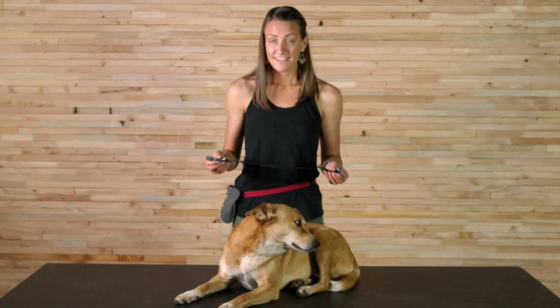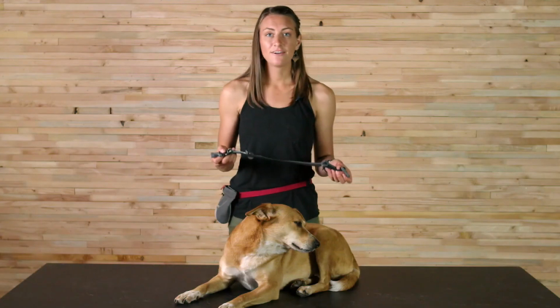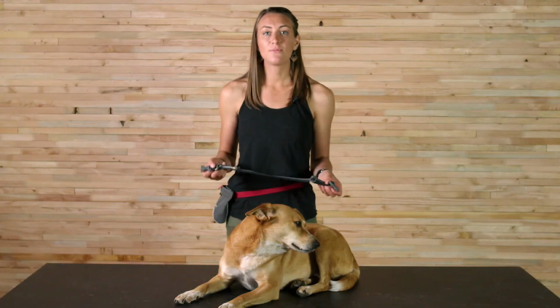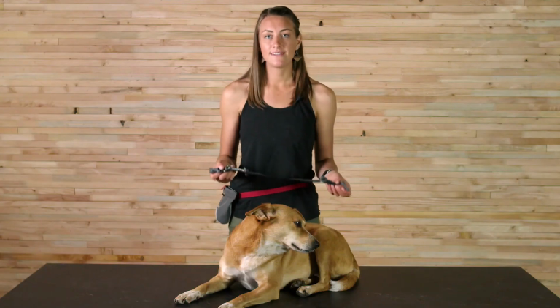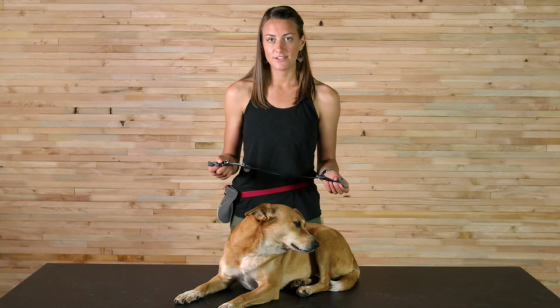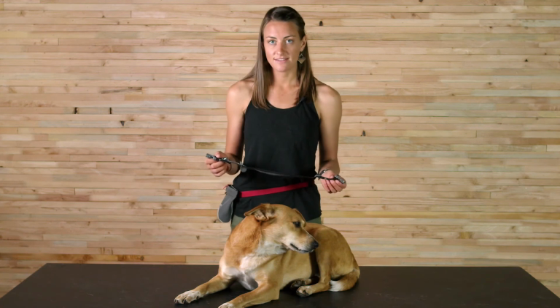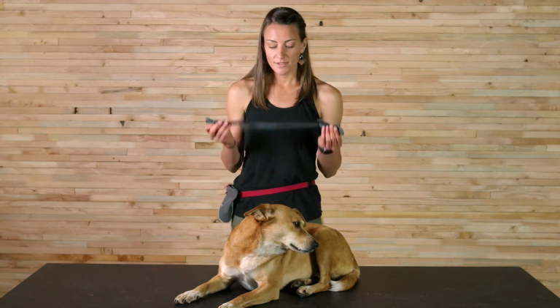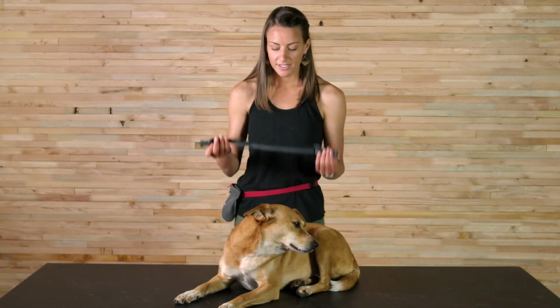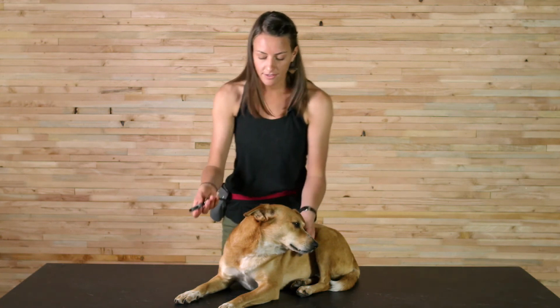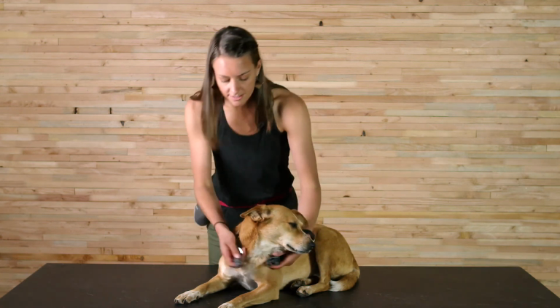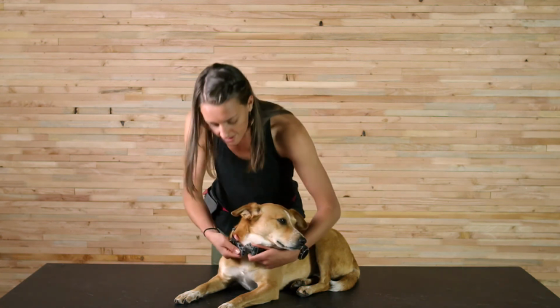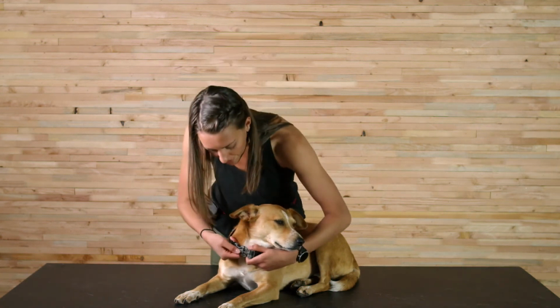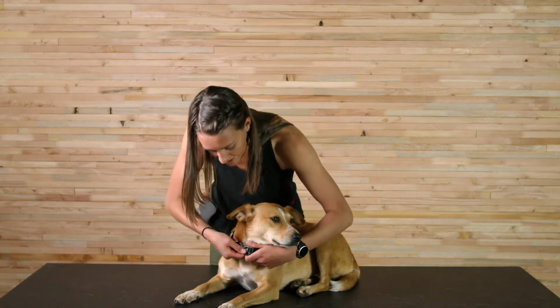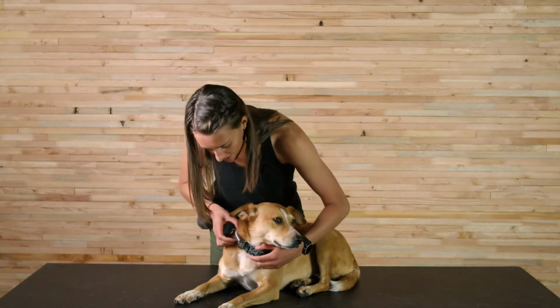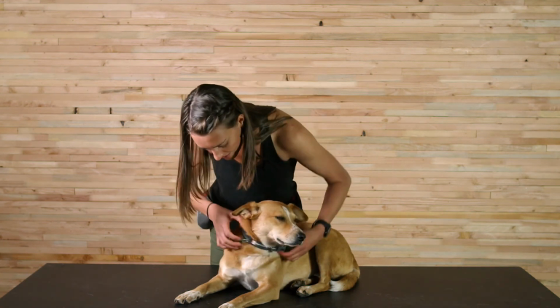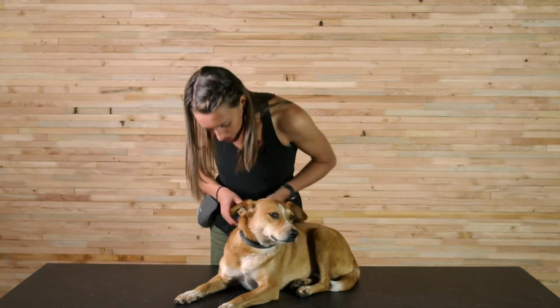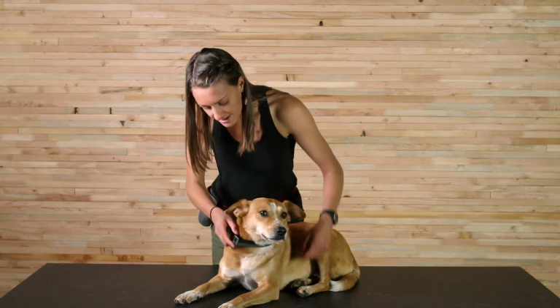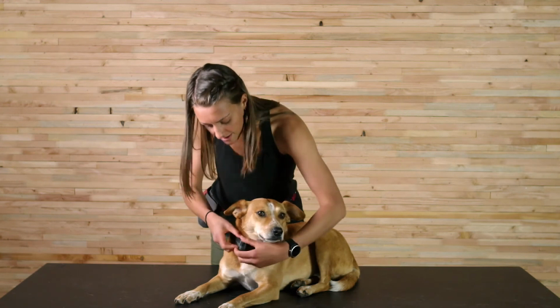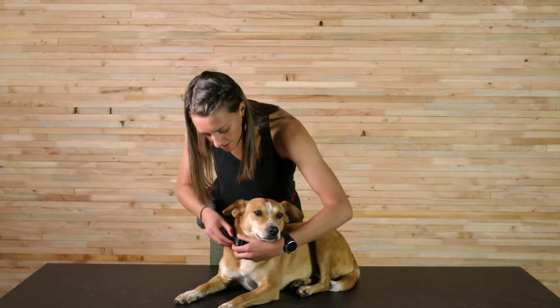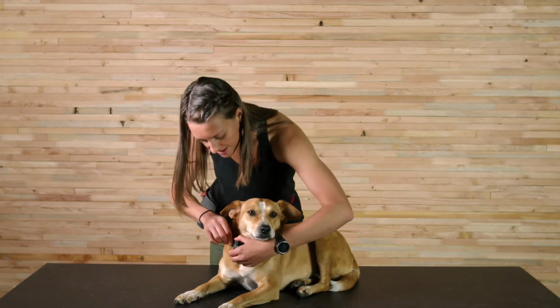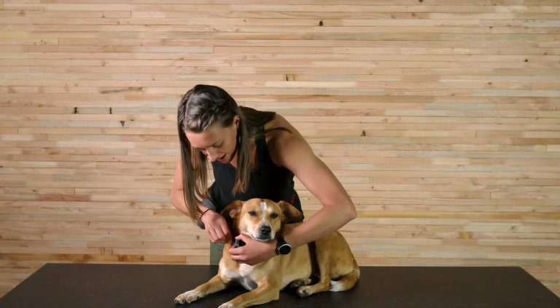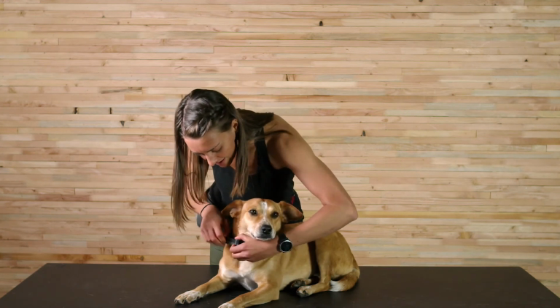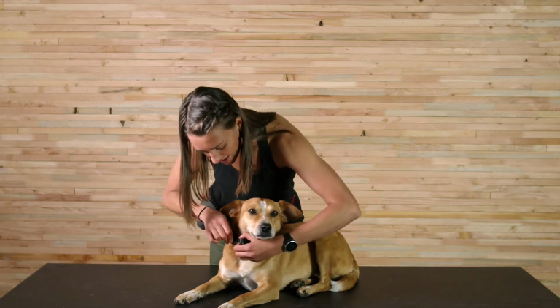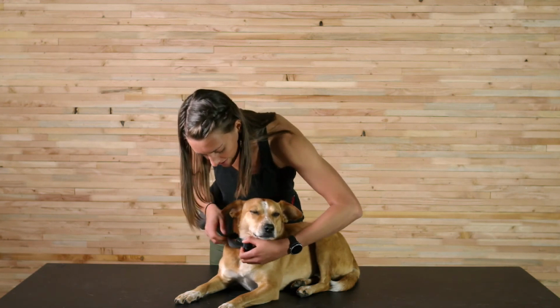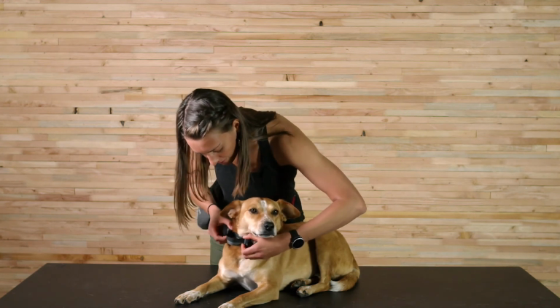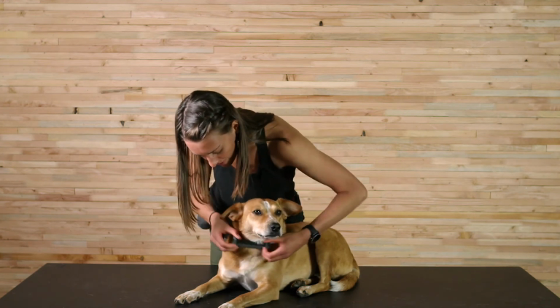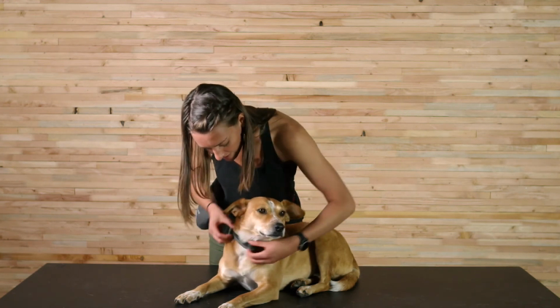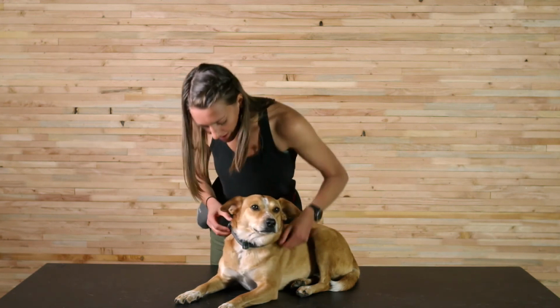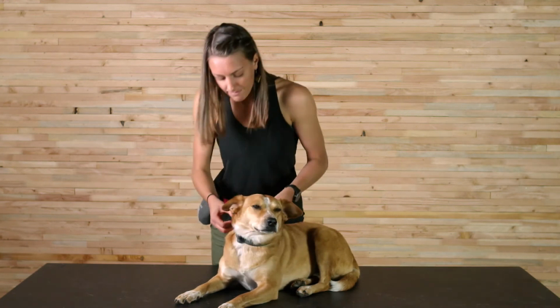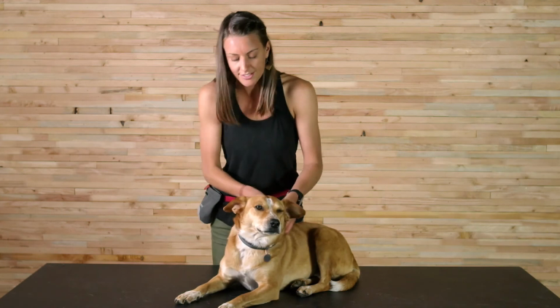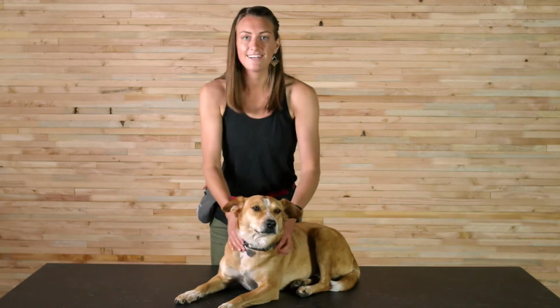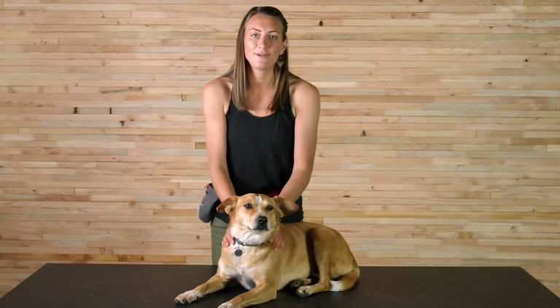This collar is super easy to use and adjust. With the side release buckle, you just snap it around, and then to adjust you just slide this slider and pull the webbing to make sure it's the right size for your dog.